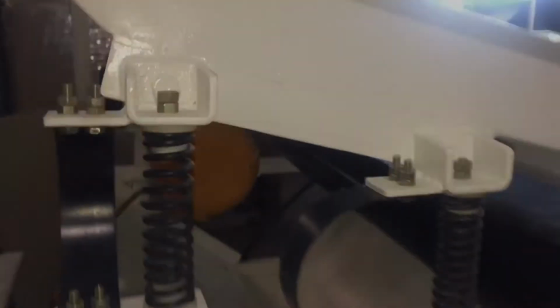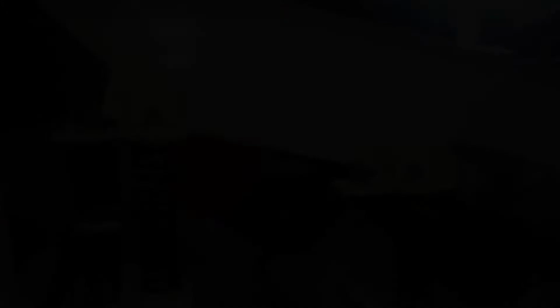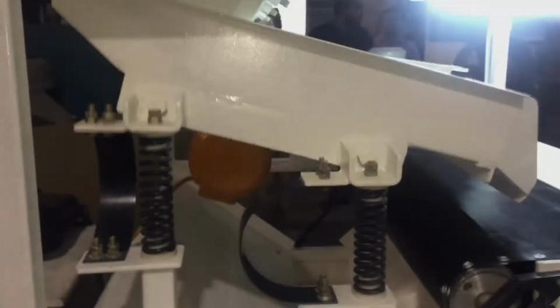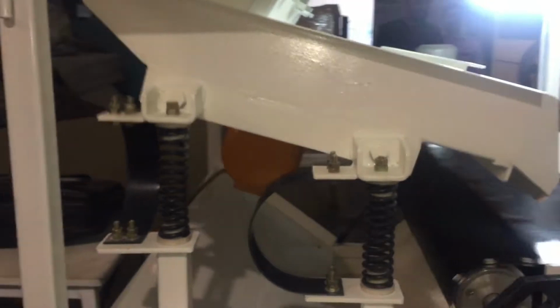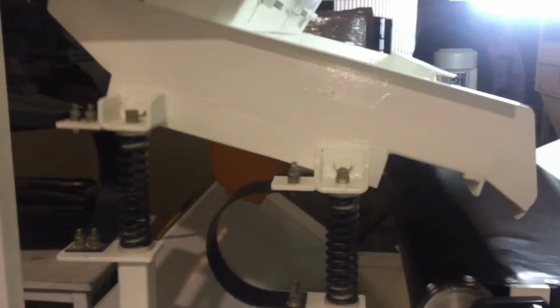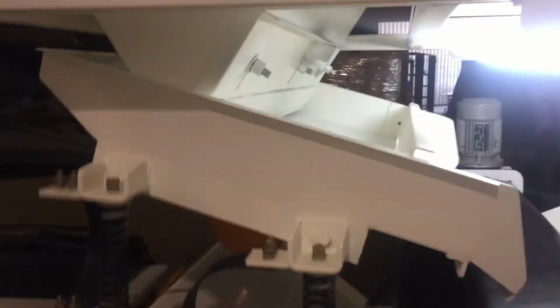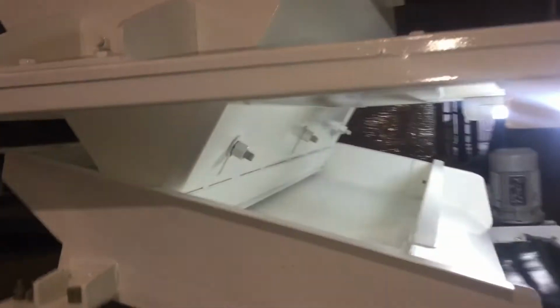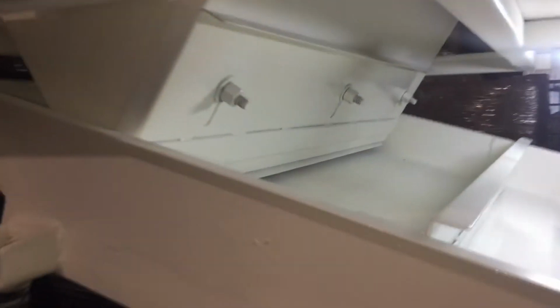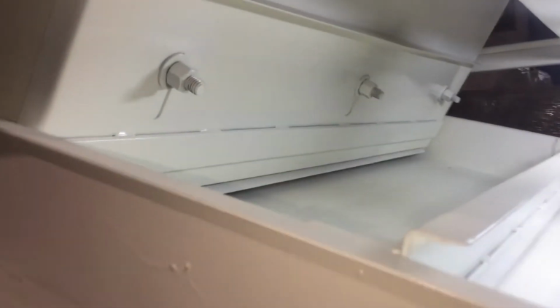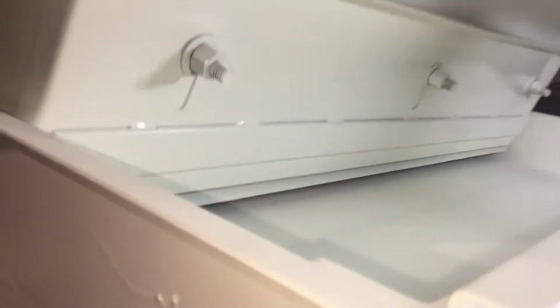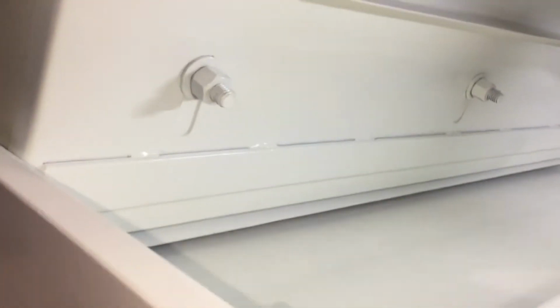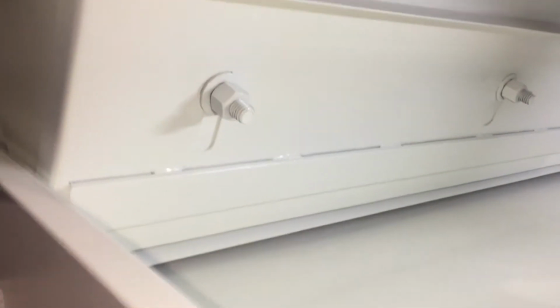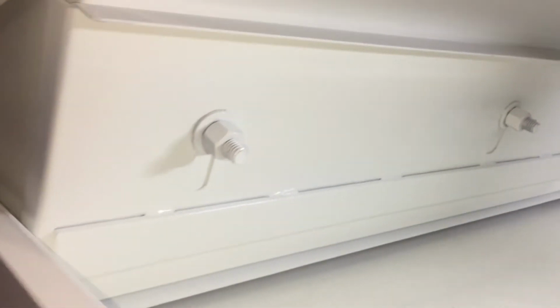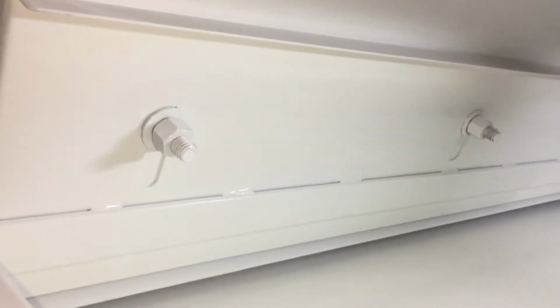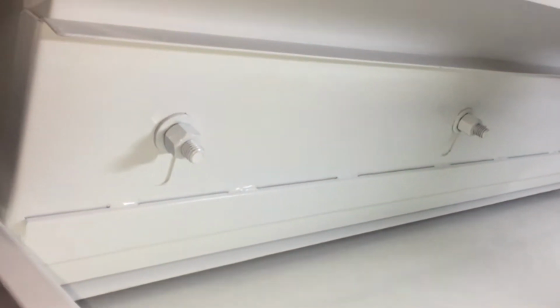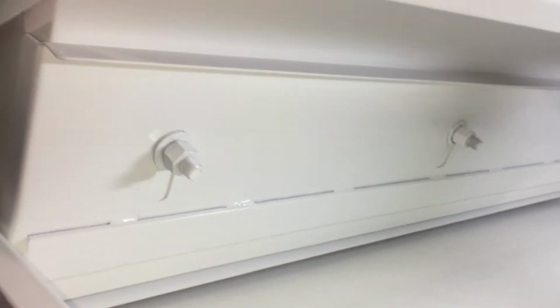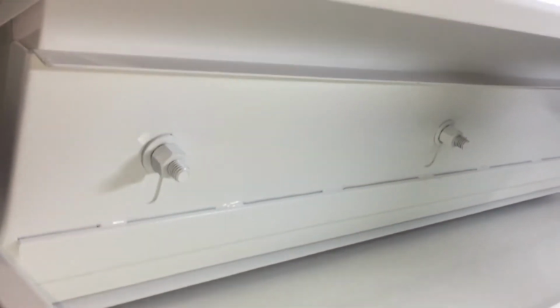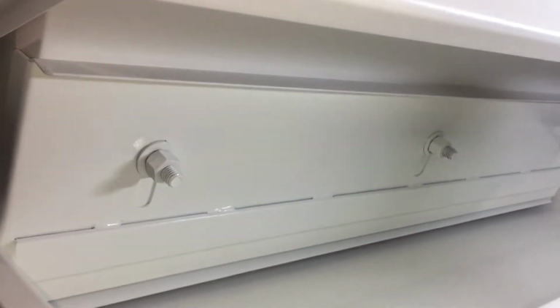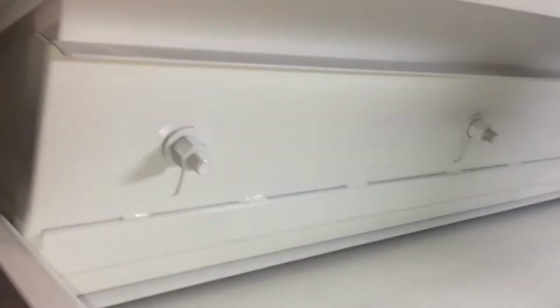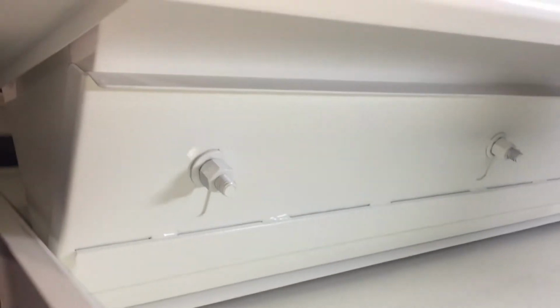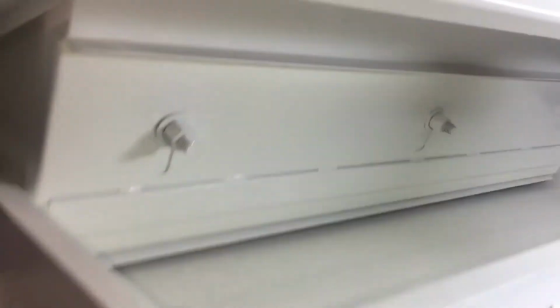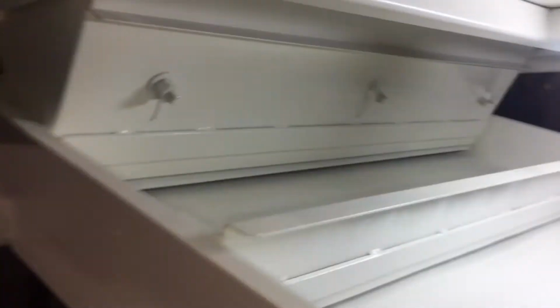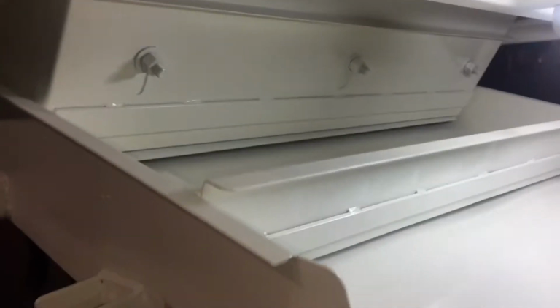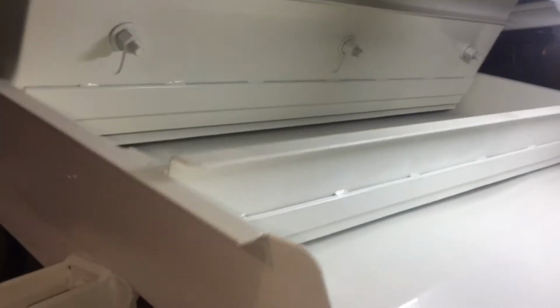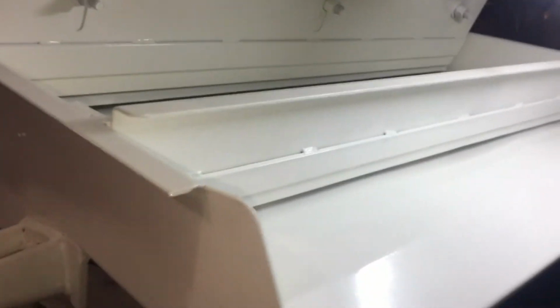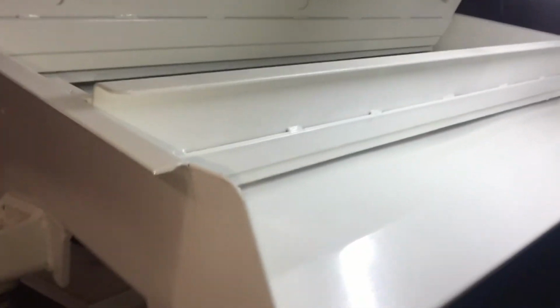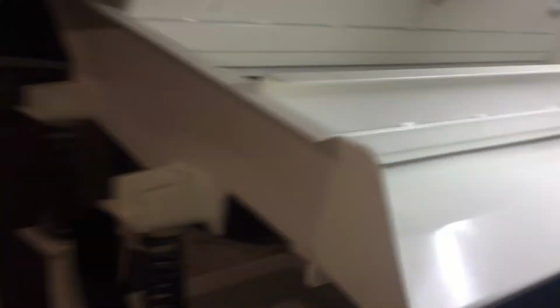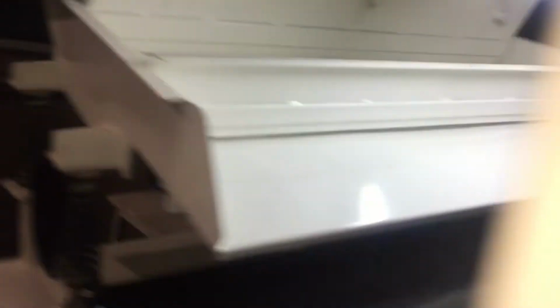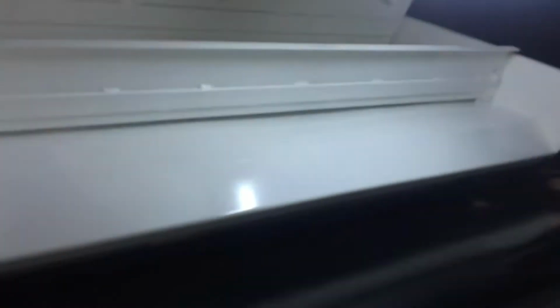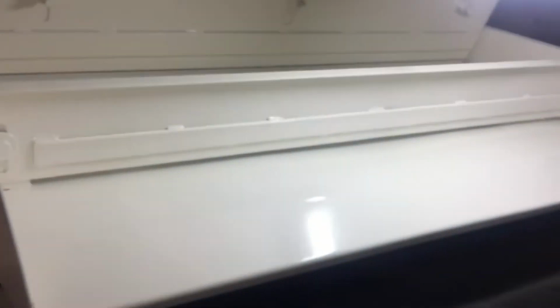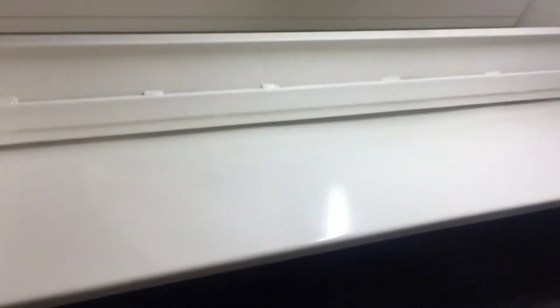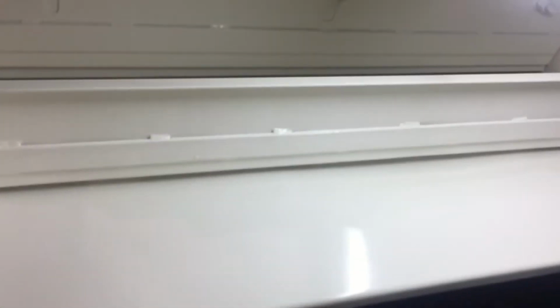Both the vibratory motor and feeder are mounted on springs. Here we have a feed gate which controls the feed primarily, and secondarily we have another gate at the vibratory discharge.